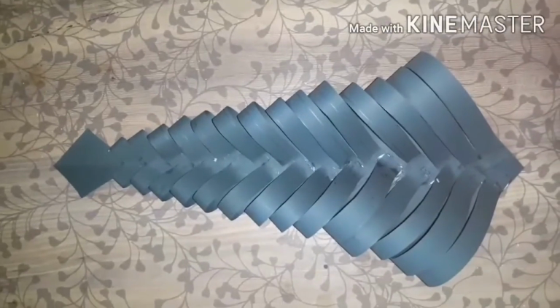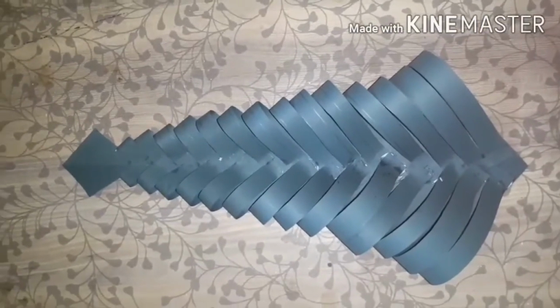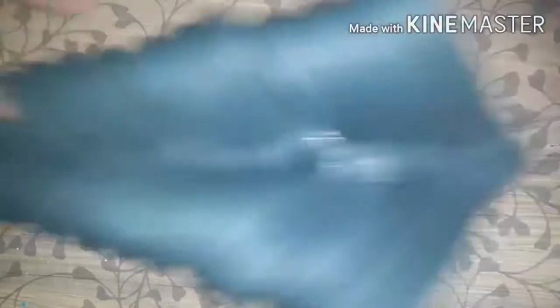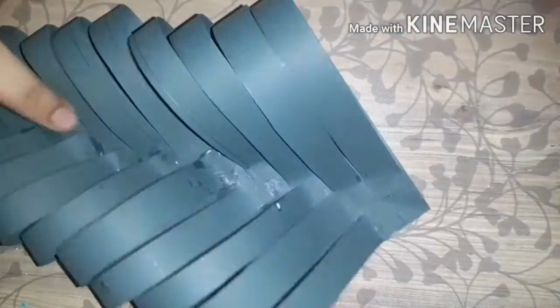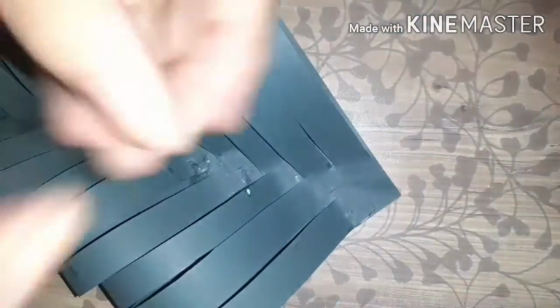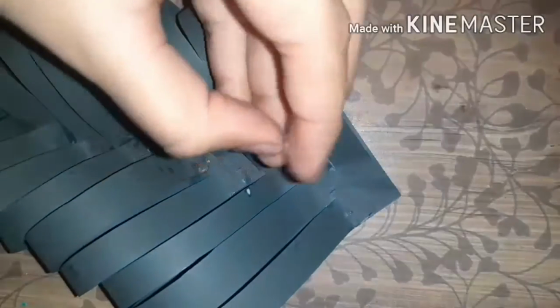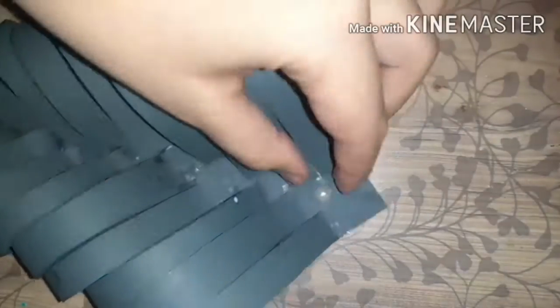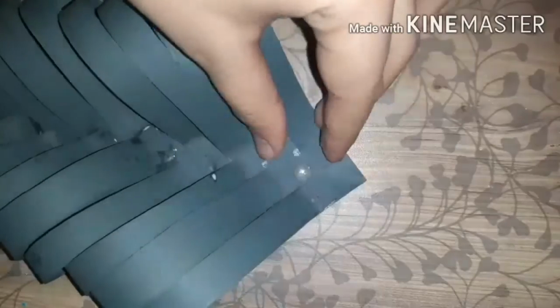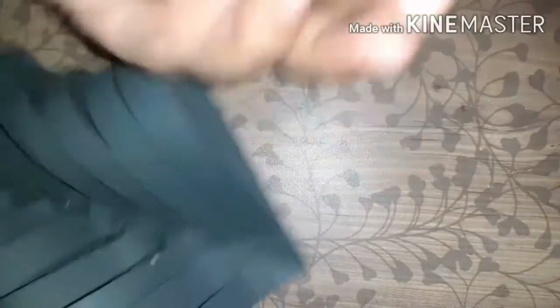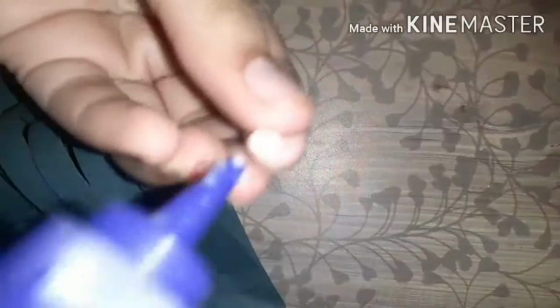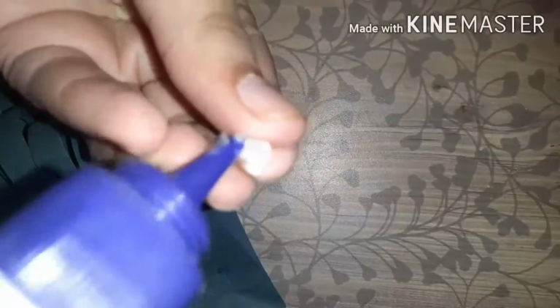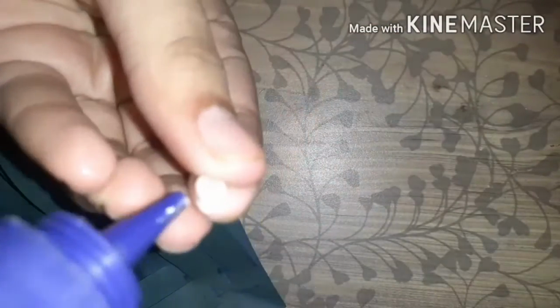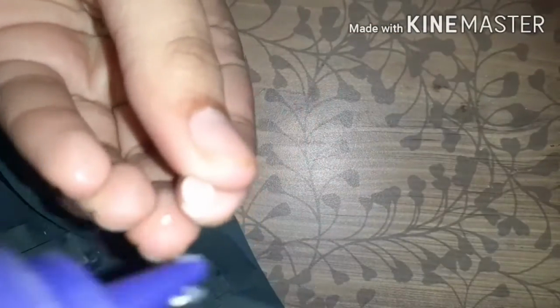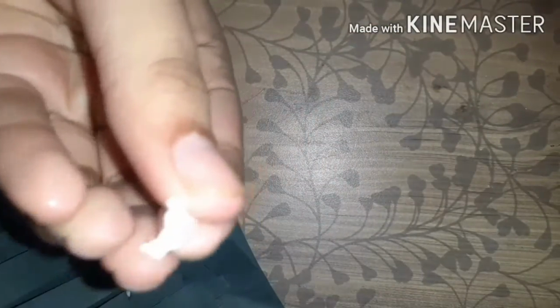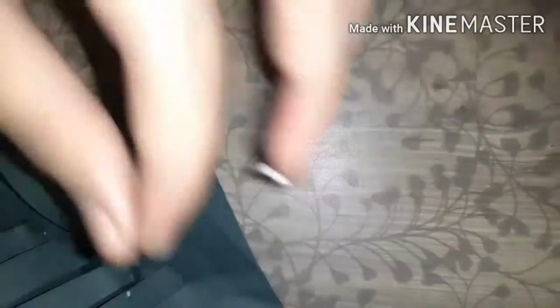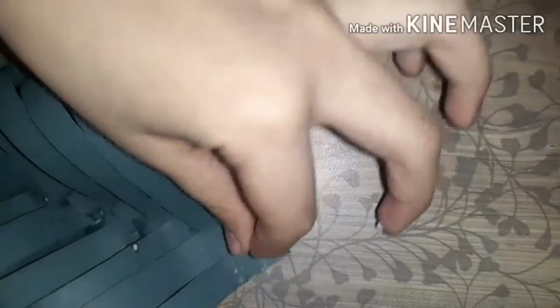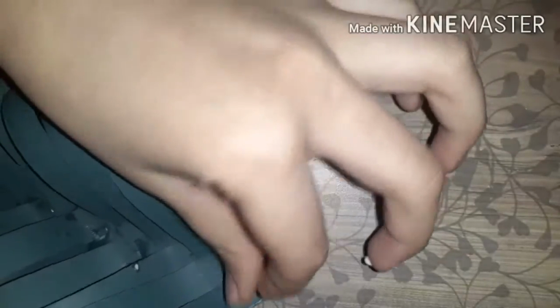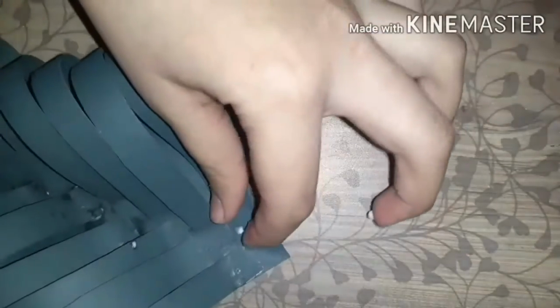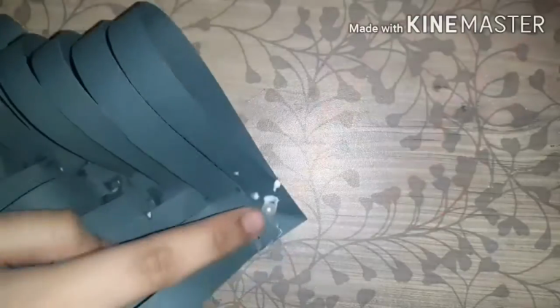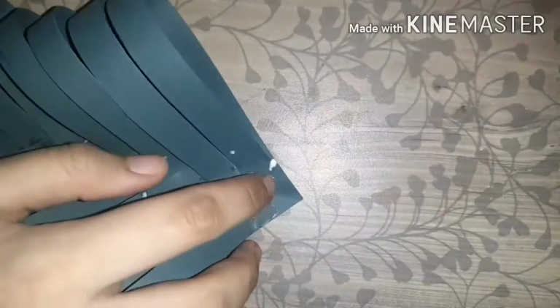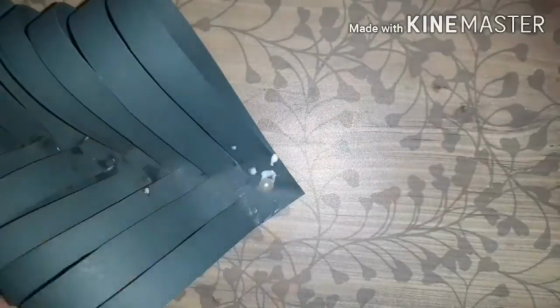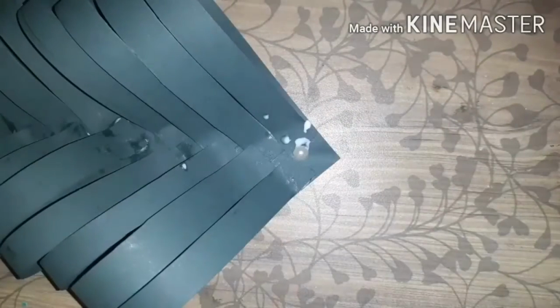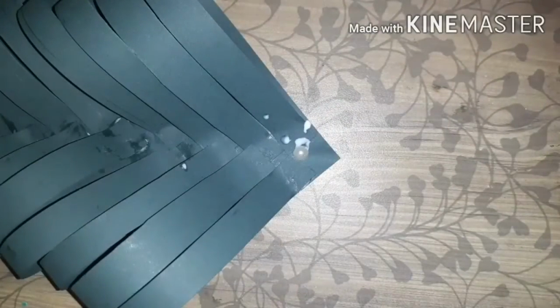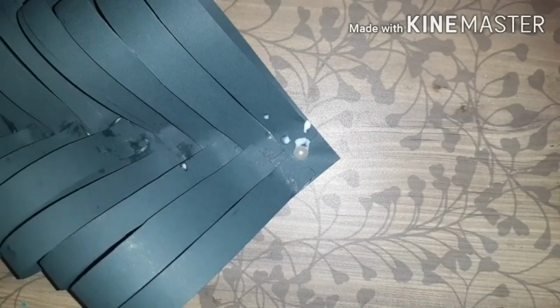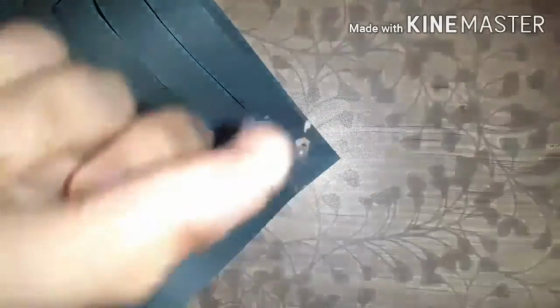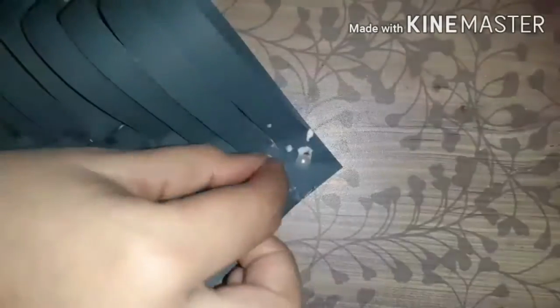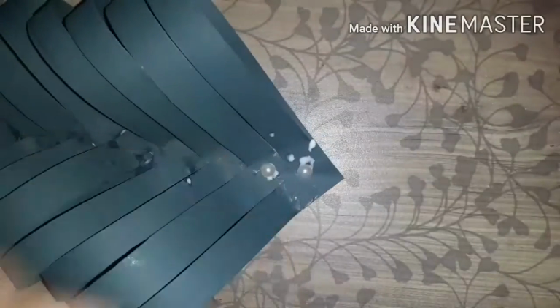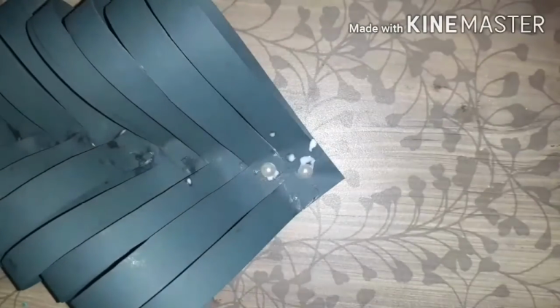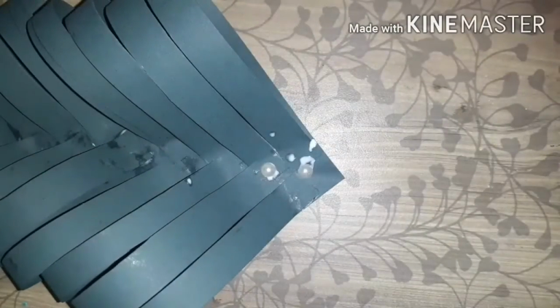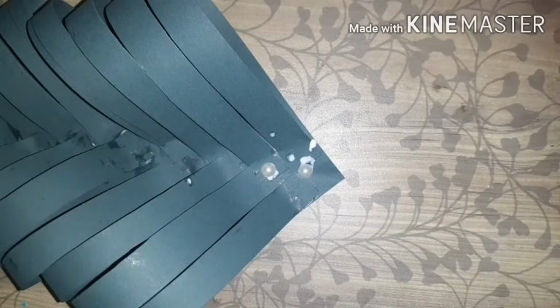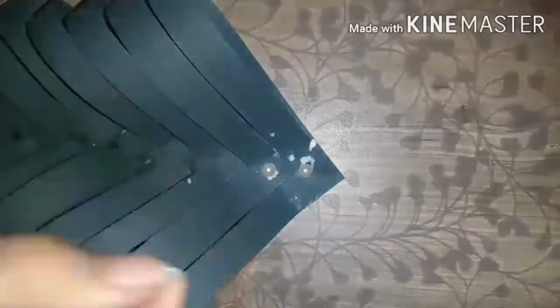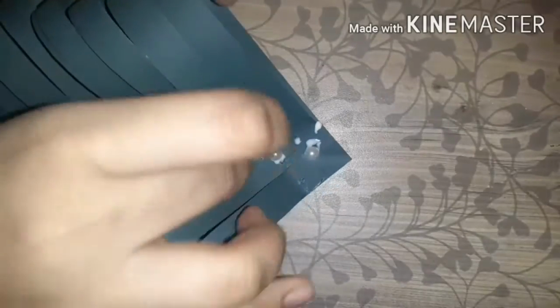Once you are done with the sticking portion, it will look something like this. Now I am sticking a few beads to the center with the help of glue, which is looking very beautiful. You can also stick something else if you don't have beads.